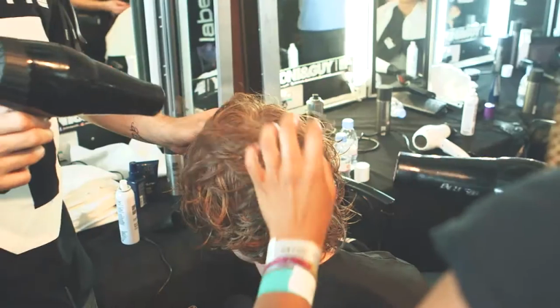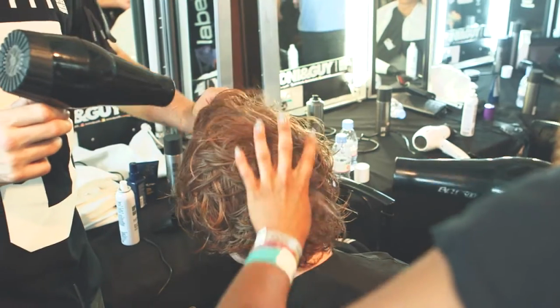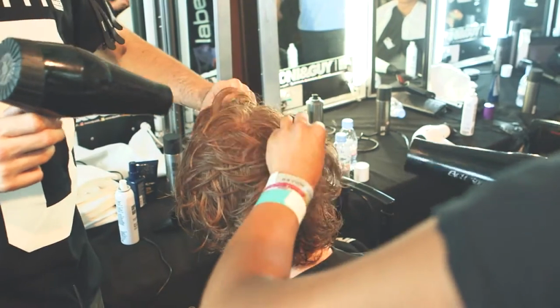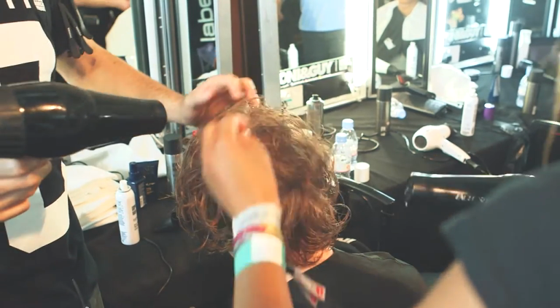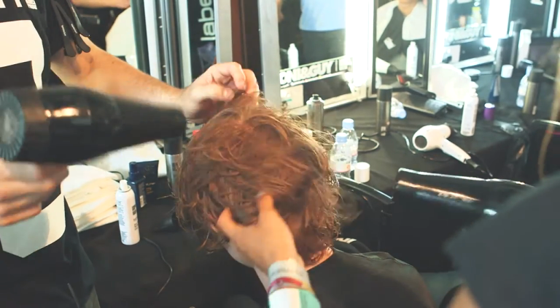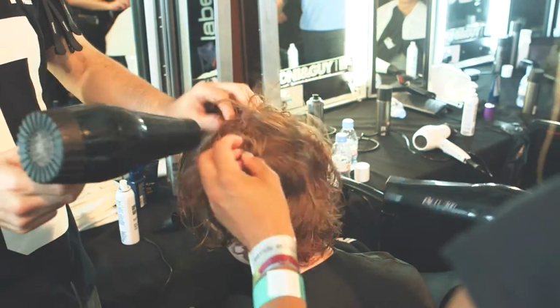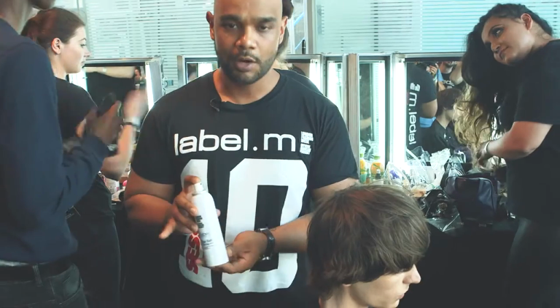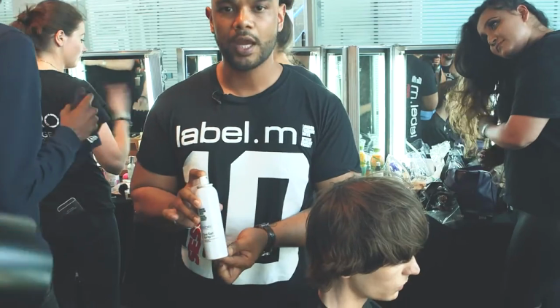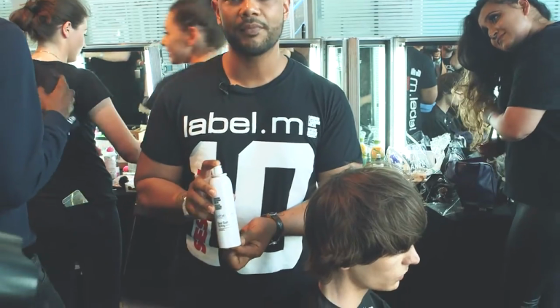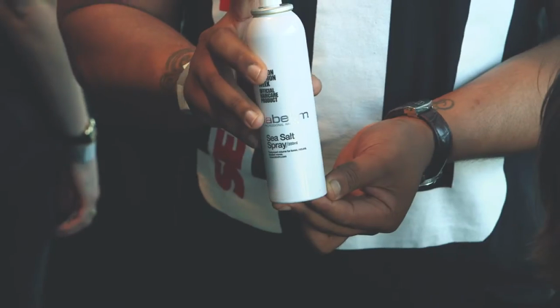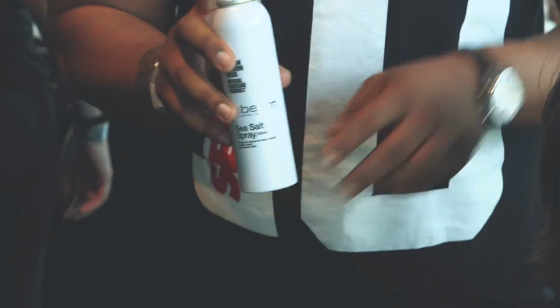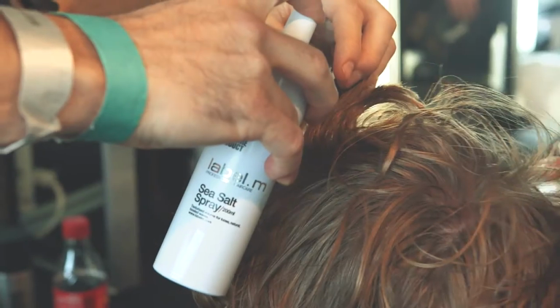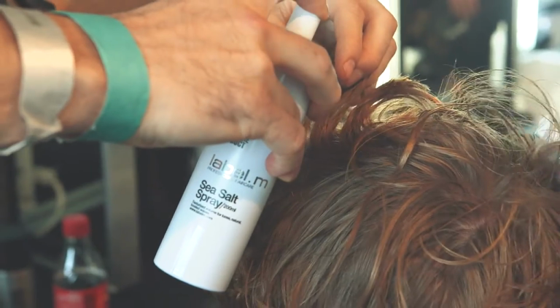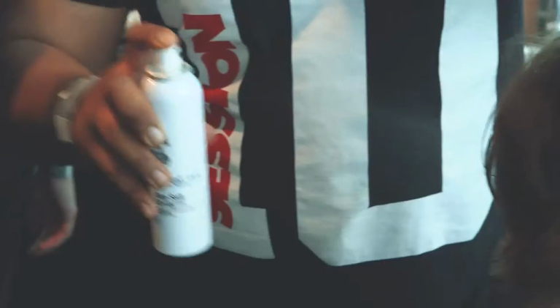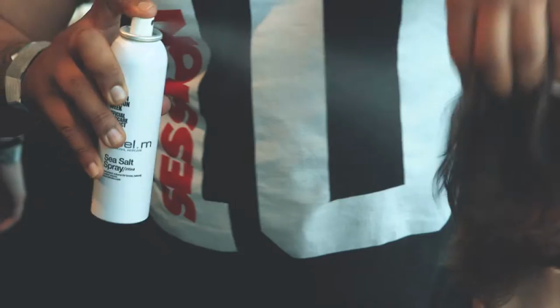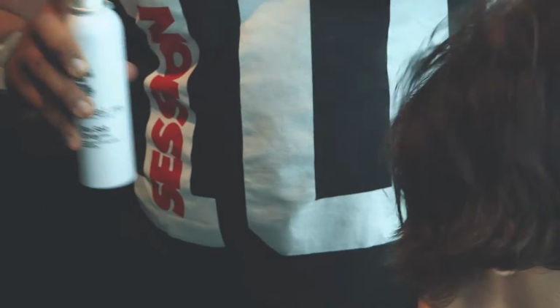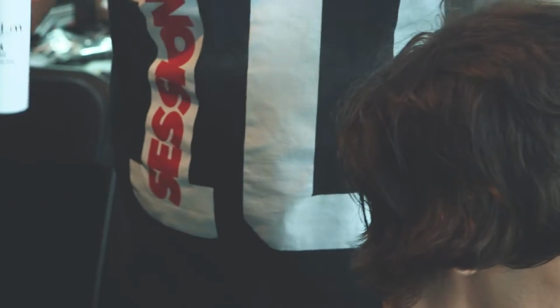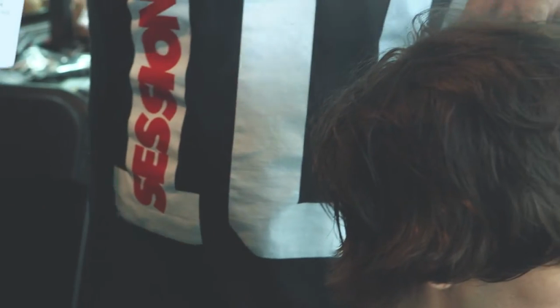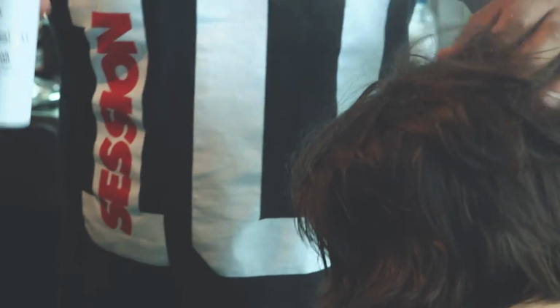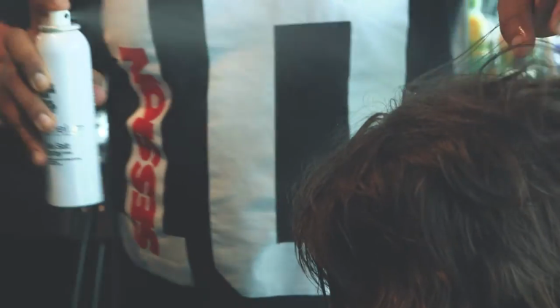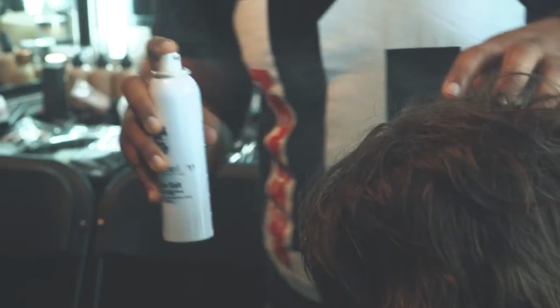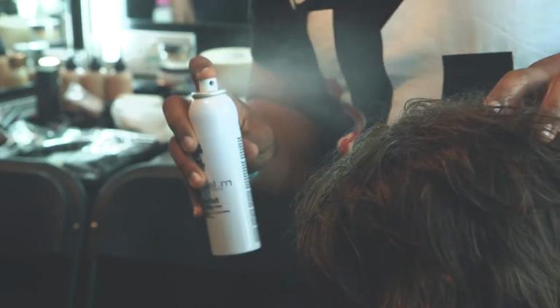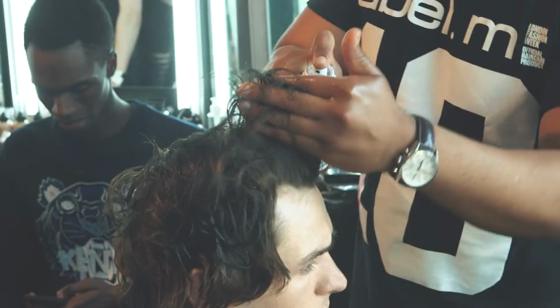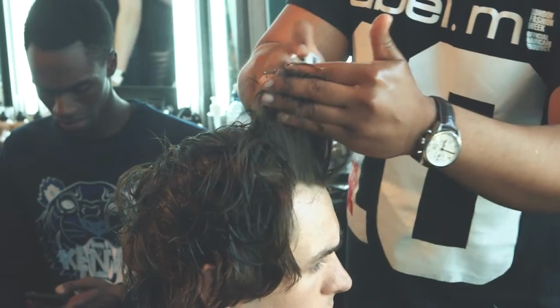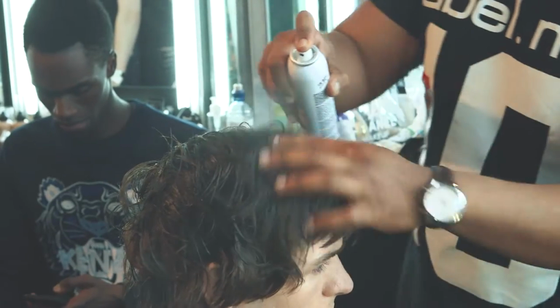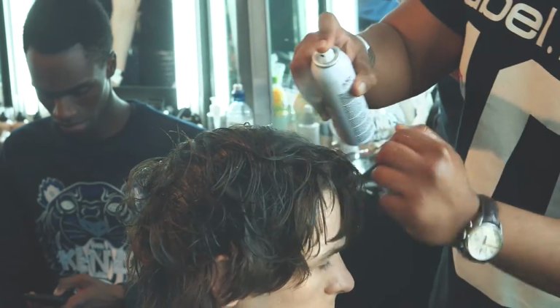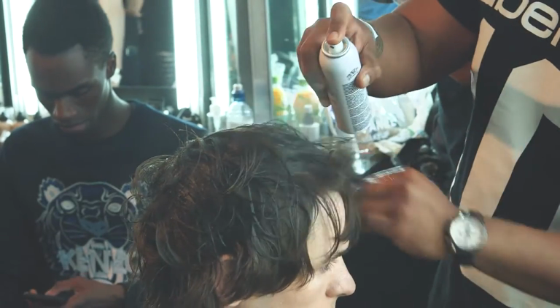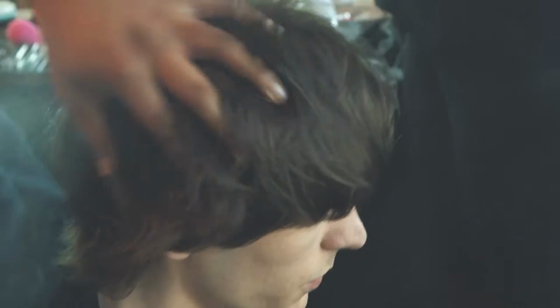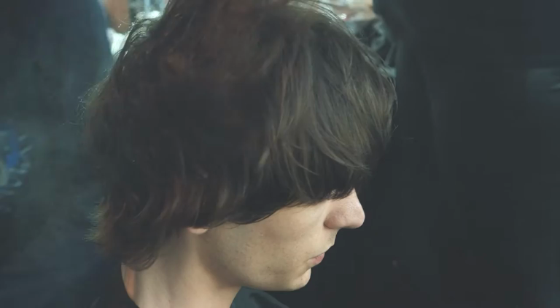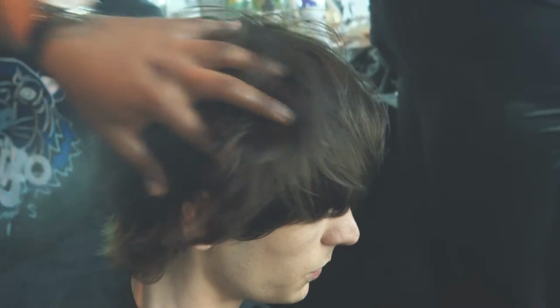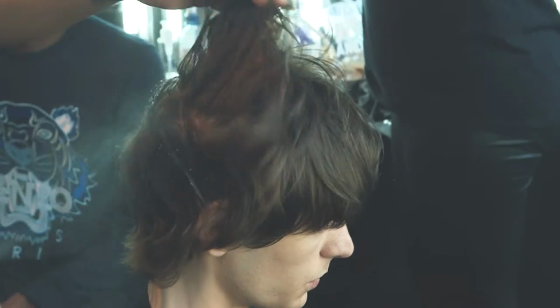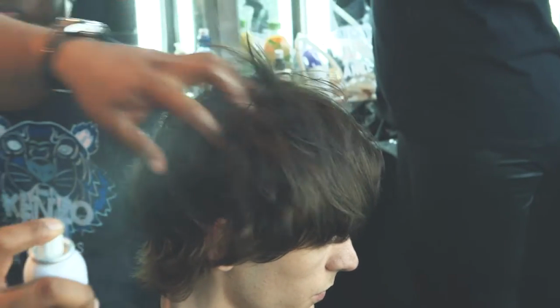Very greasy and very undone. We're working with some of the Label M Sea Salt Spray, and what we're doing within the hair is just starting to apply the sea salt spray all throughout the whole of the hair, working it all throughout the mid-length and ends.